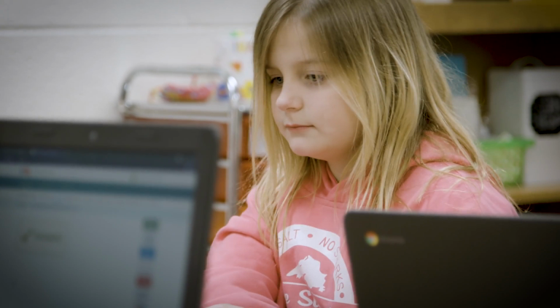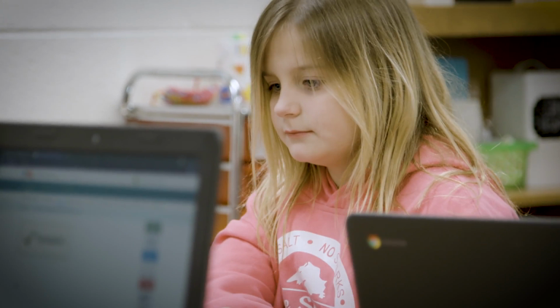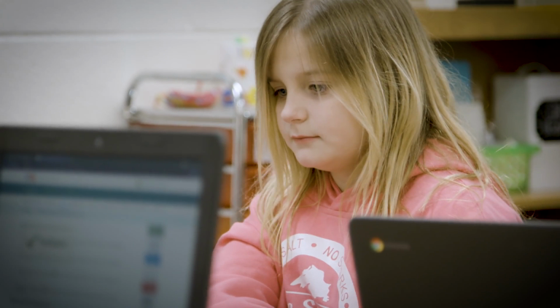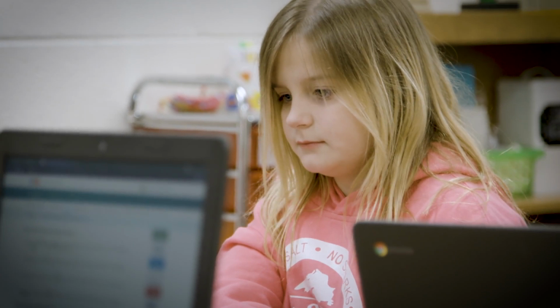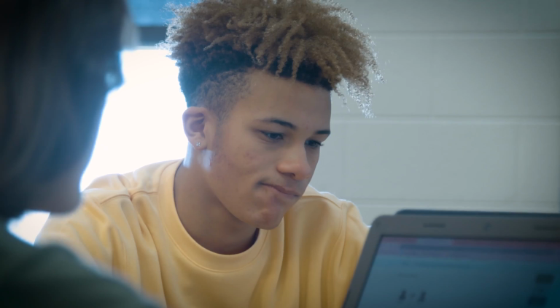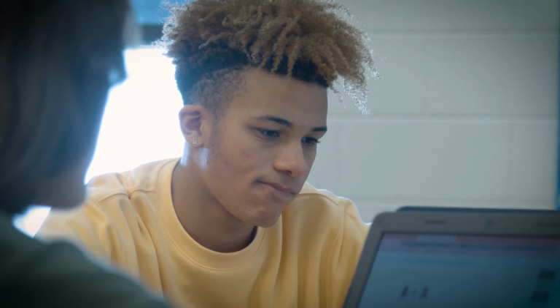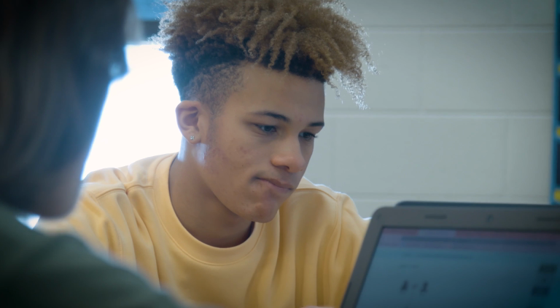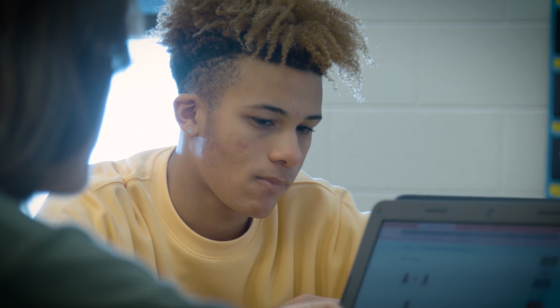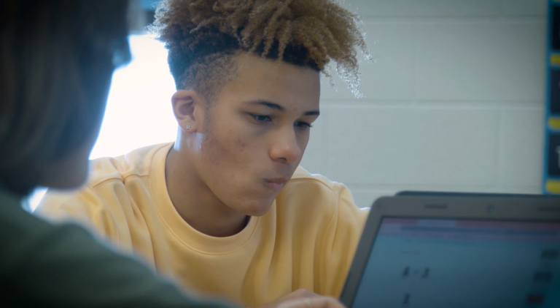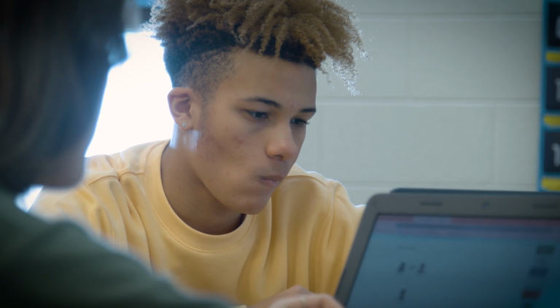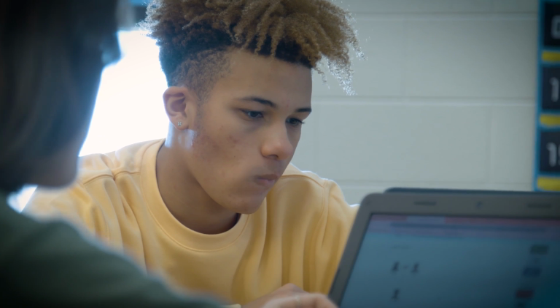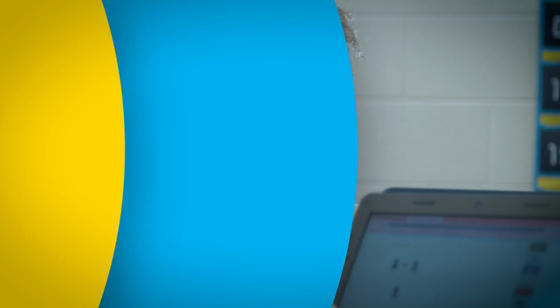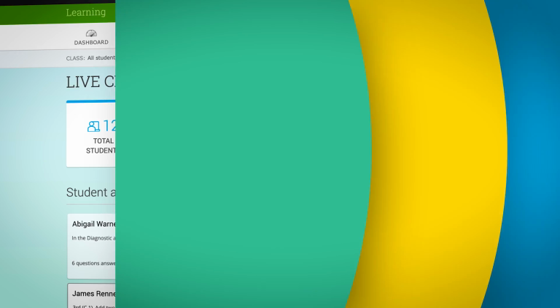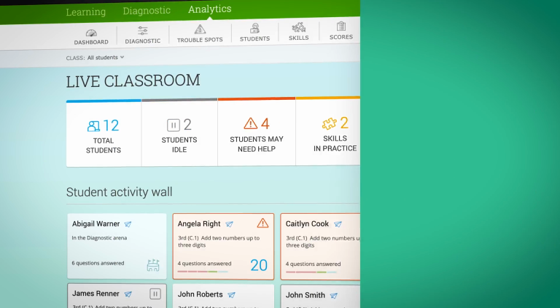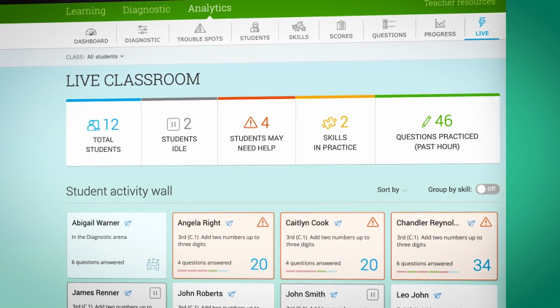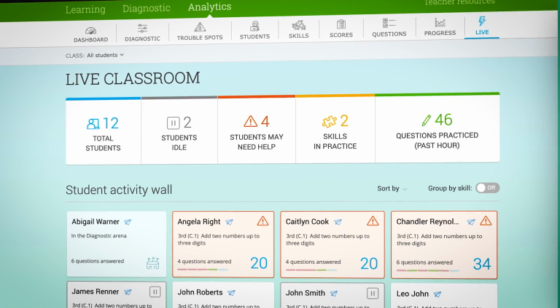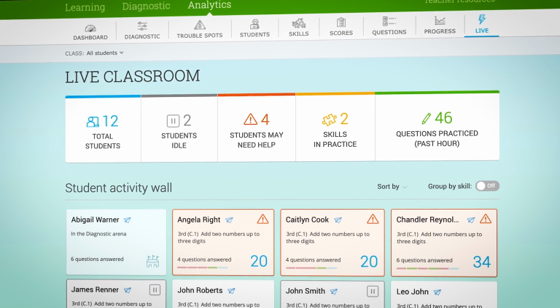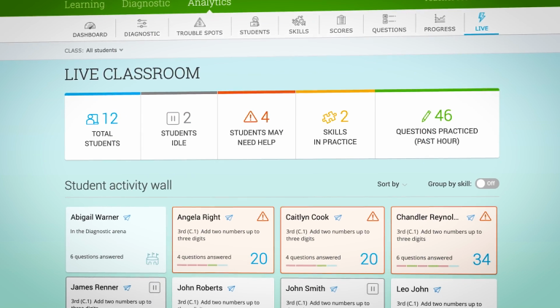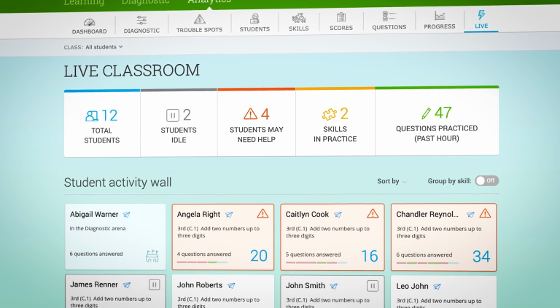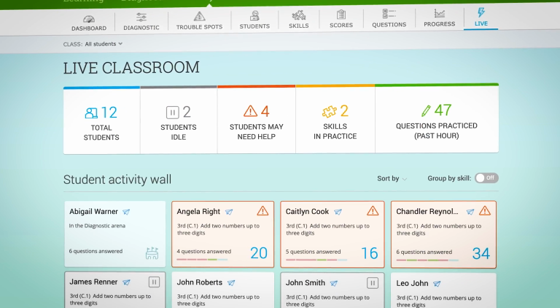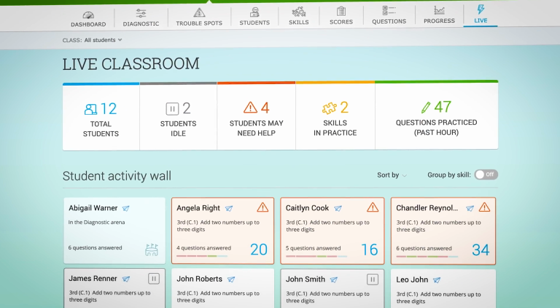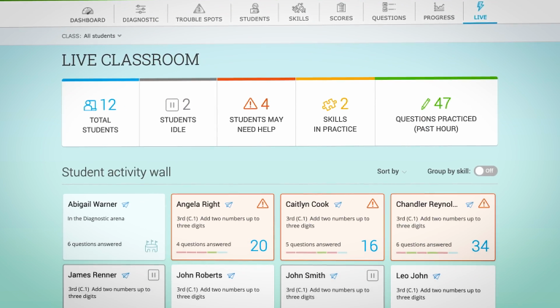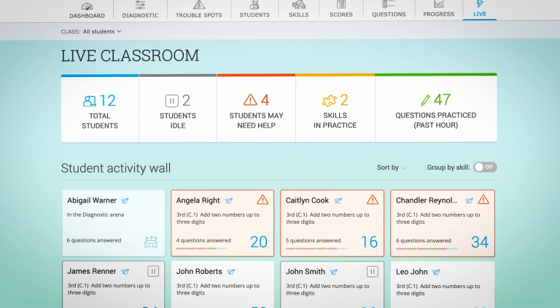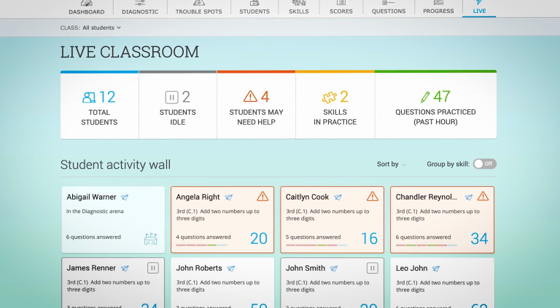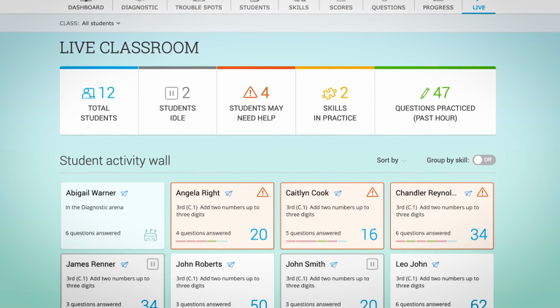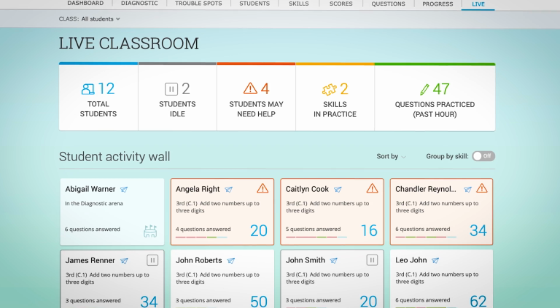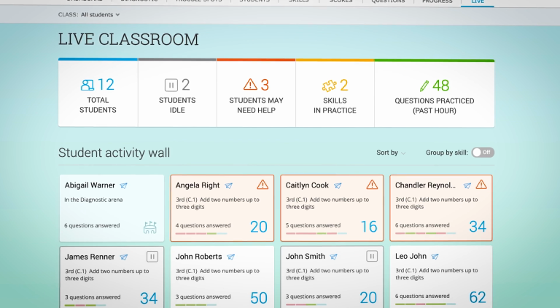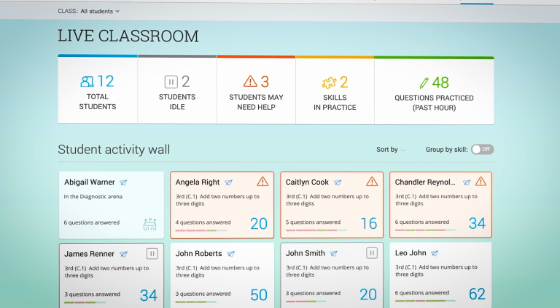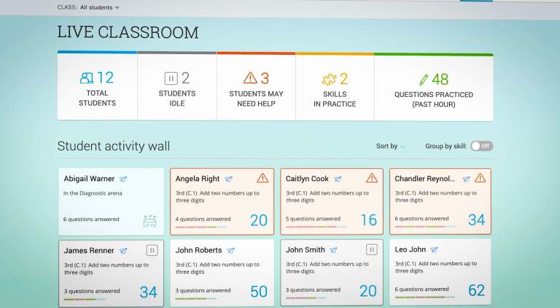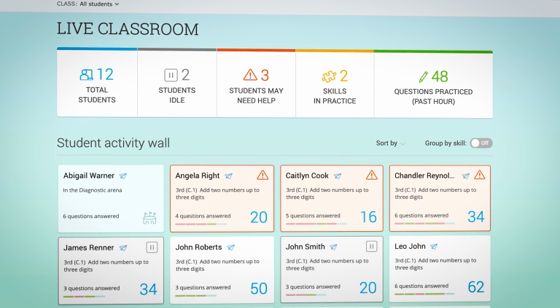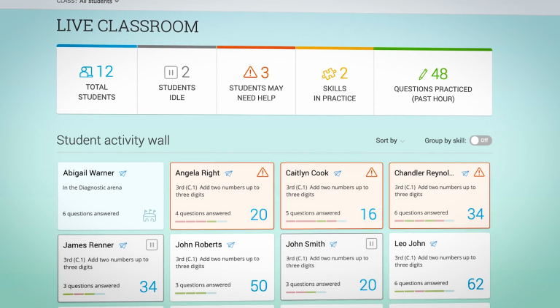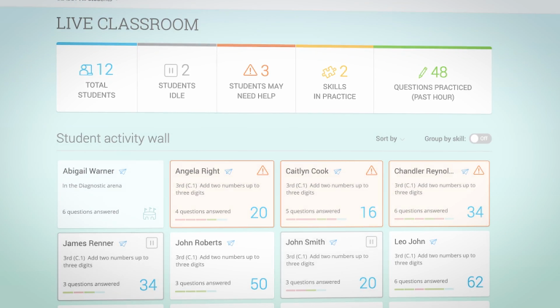For those who are struggling, I can then intervene in a supportive manner. It allows me to see how many questions they've answered and how many minutes they've spent.